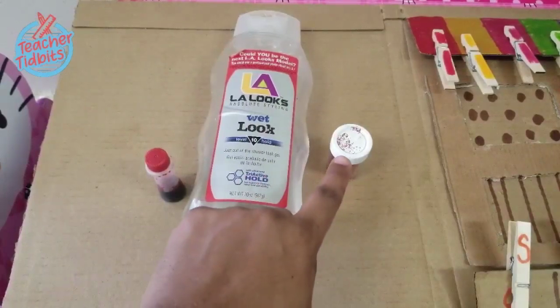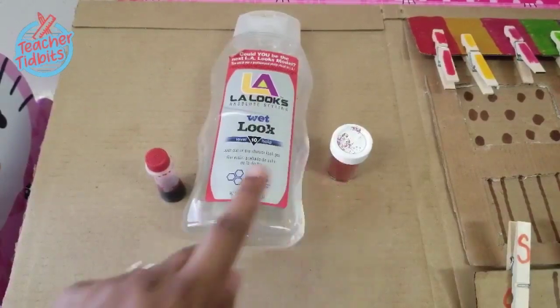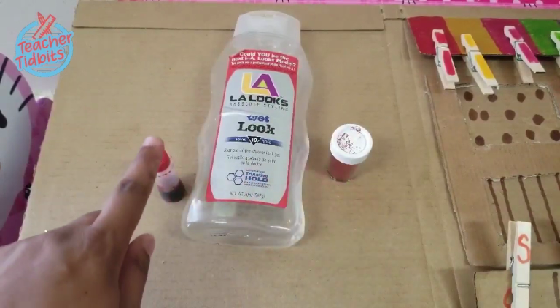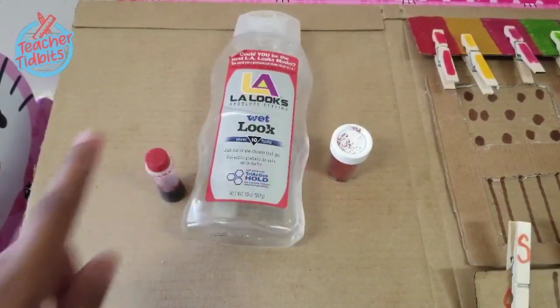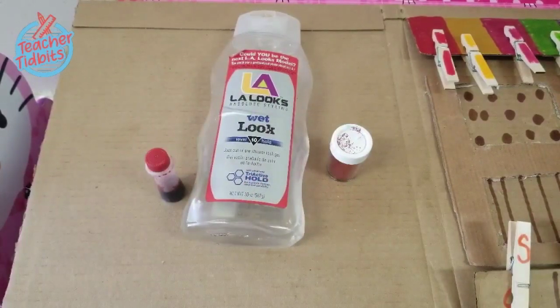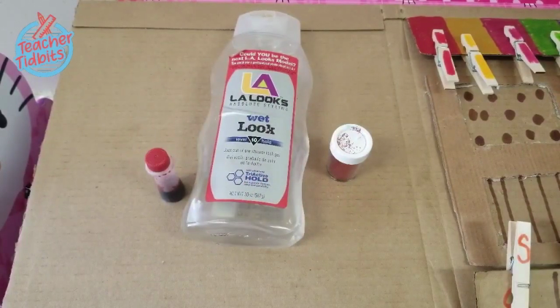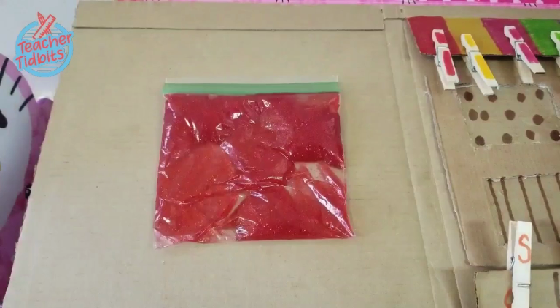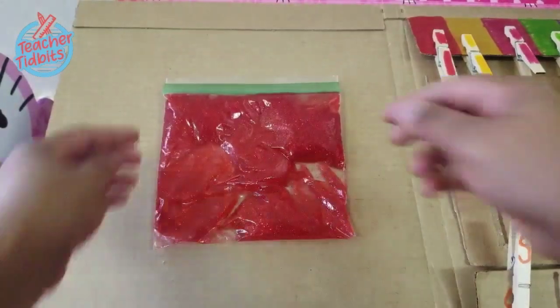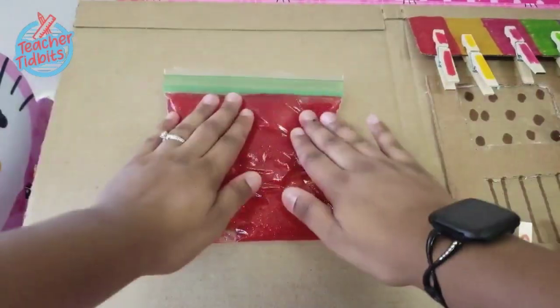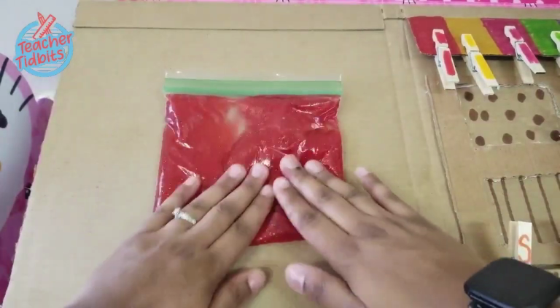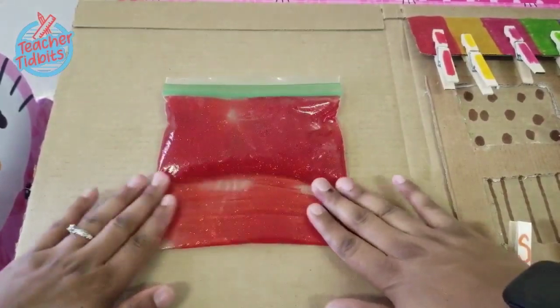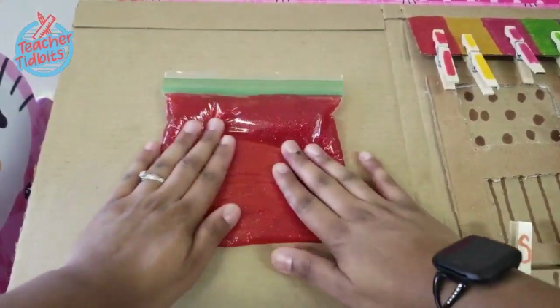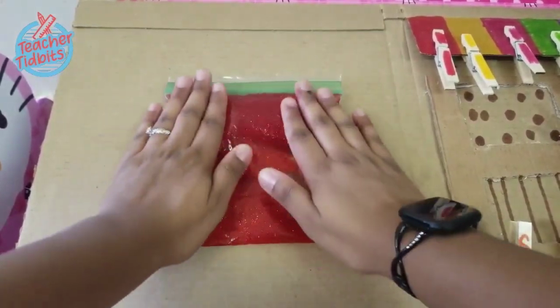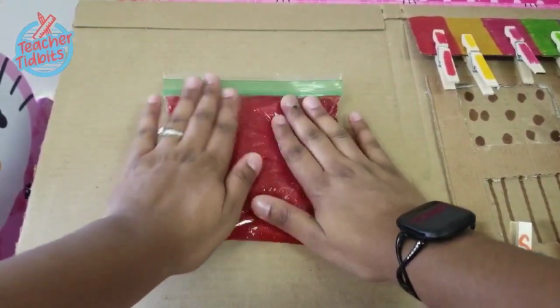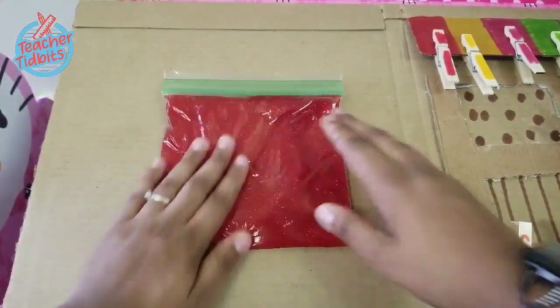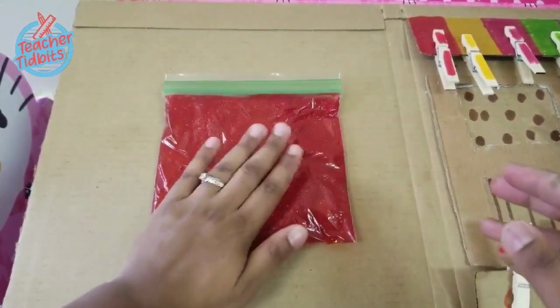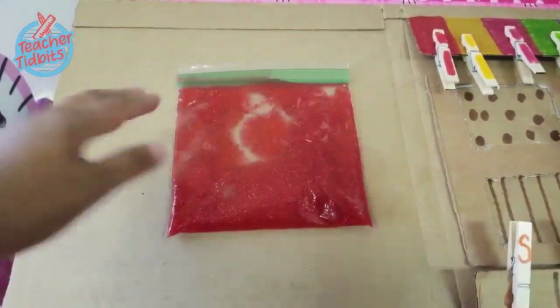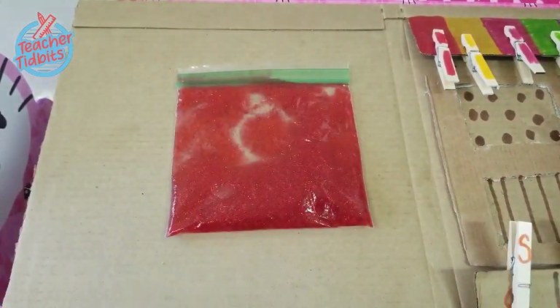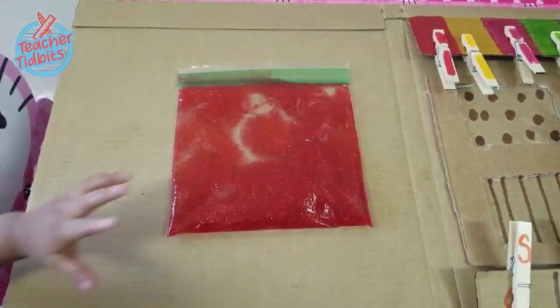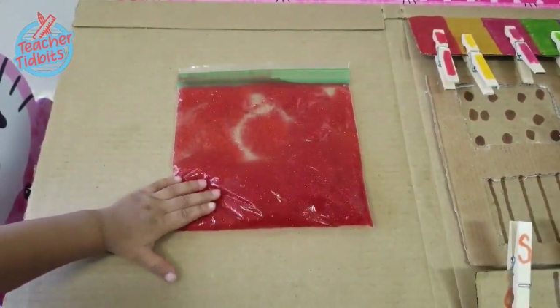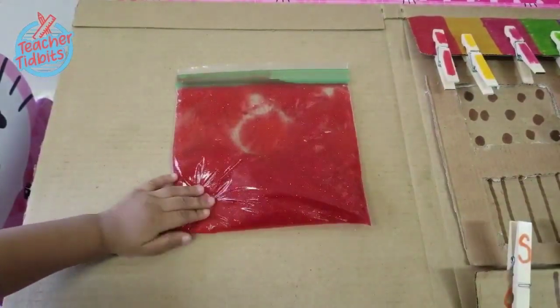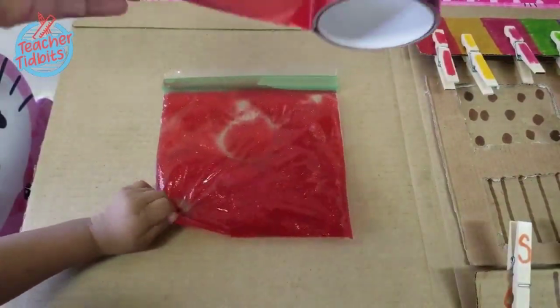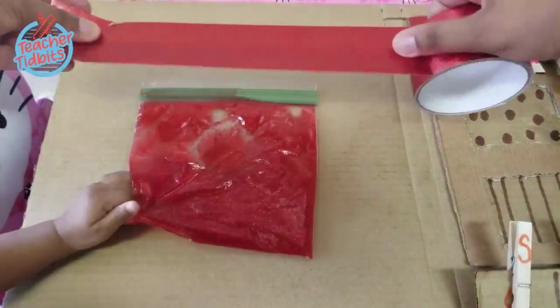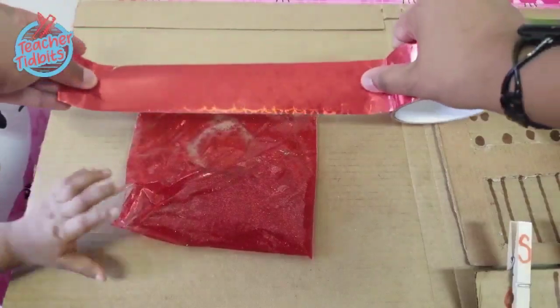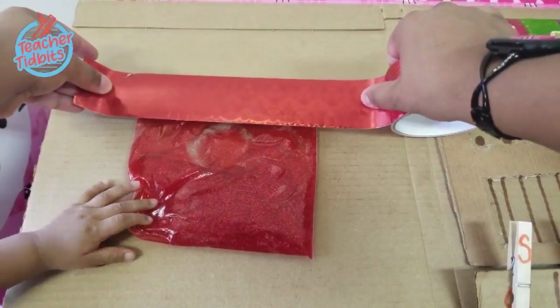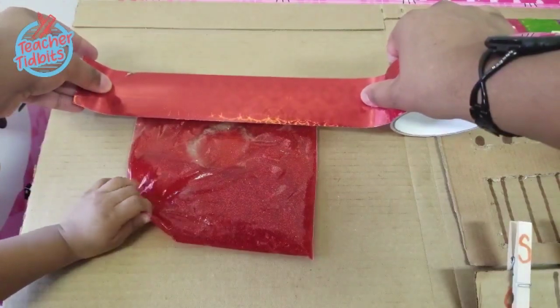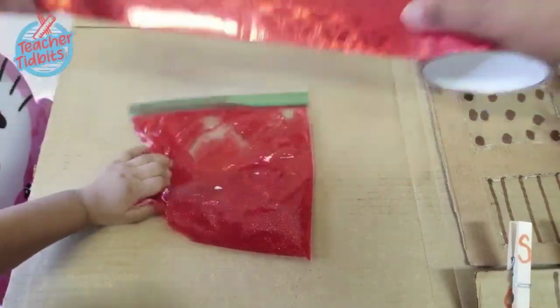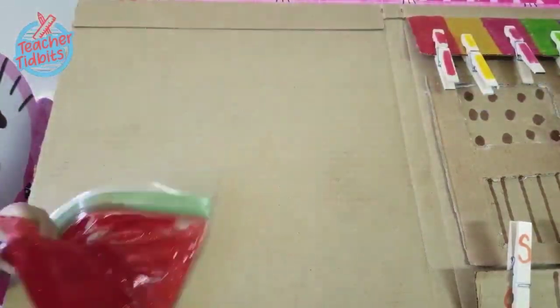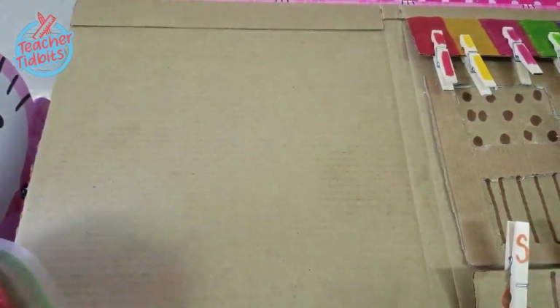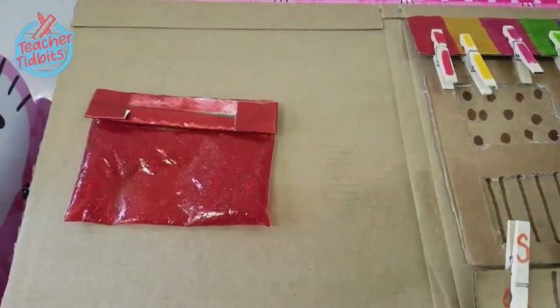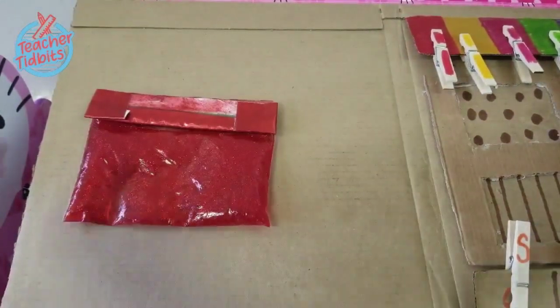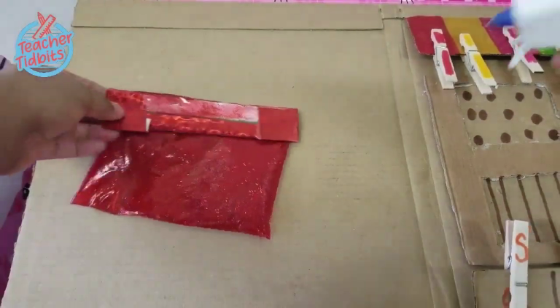Here's a fun way to practice pre-writing. I went ahead and mixed some hair gel, some food coloring, and some glitter inside of a sandwich bag. I love this because it also doubles as a quick sensory activity.